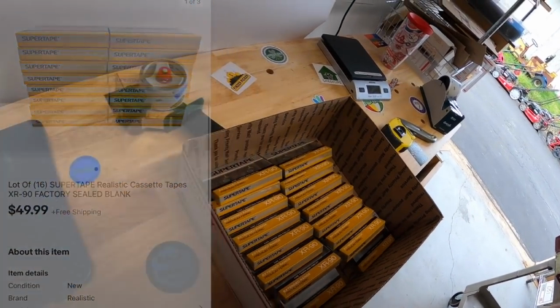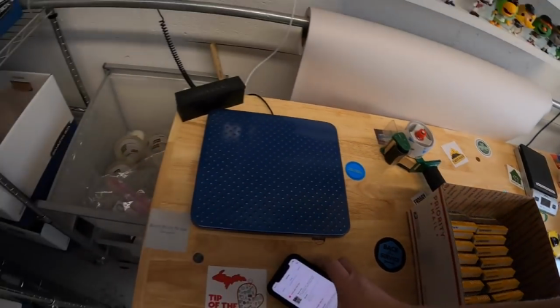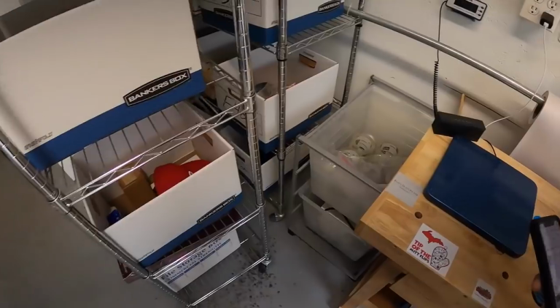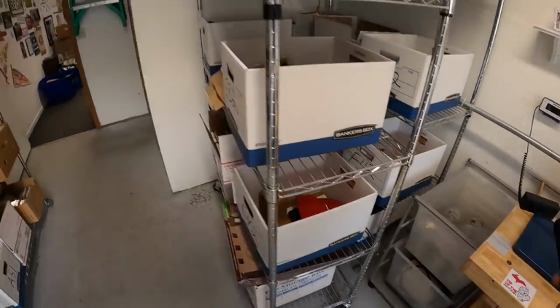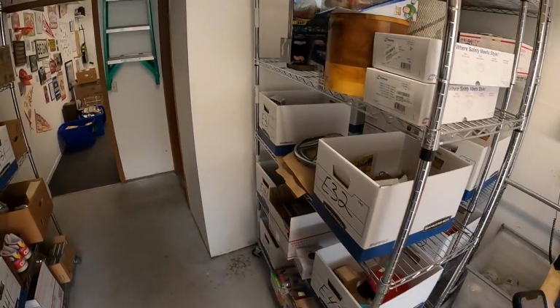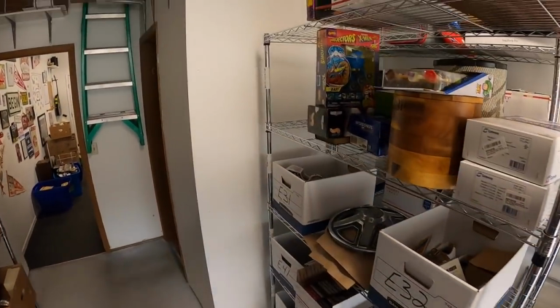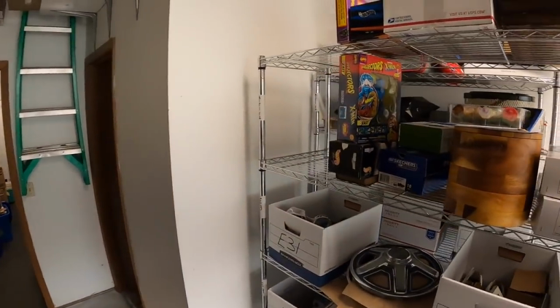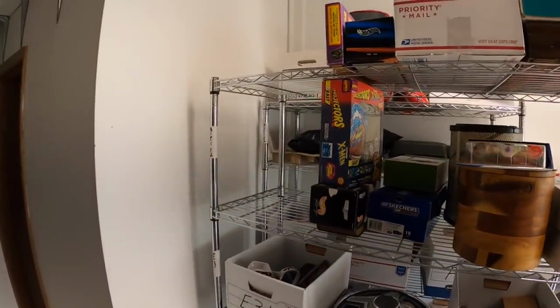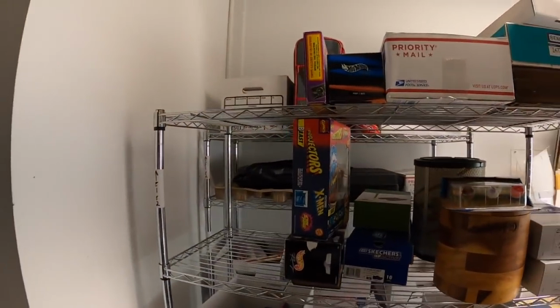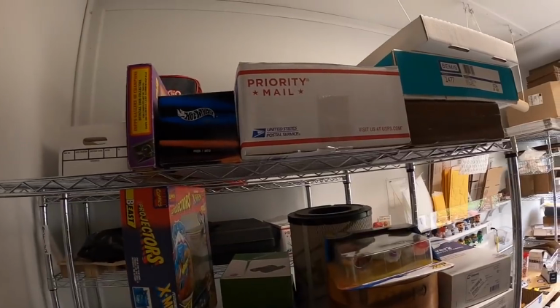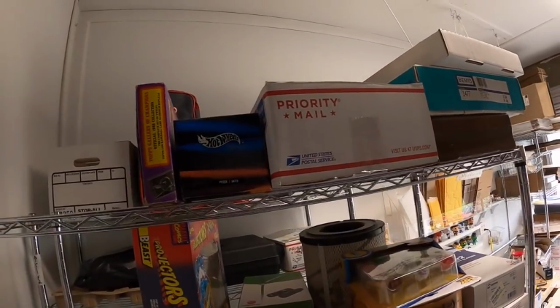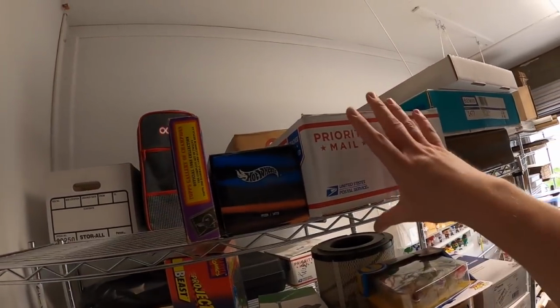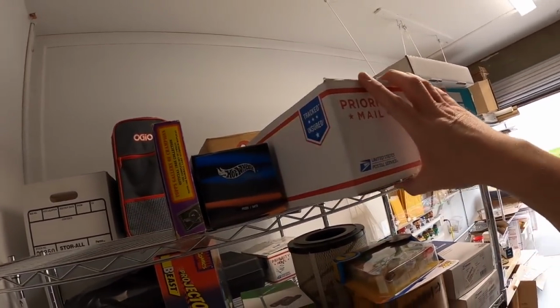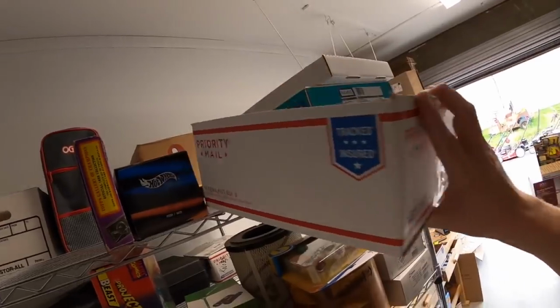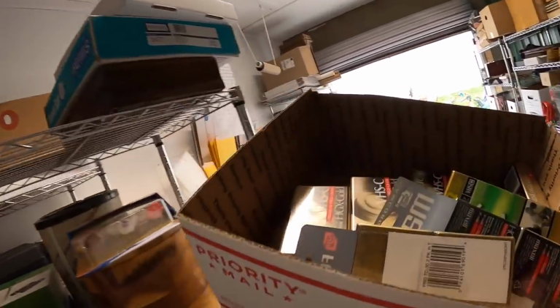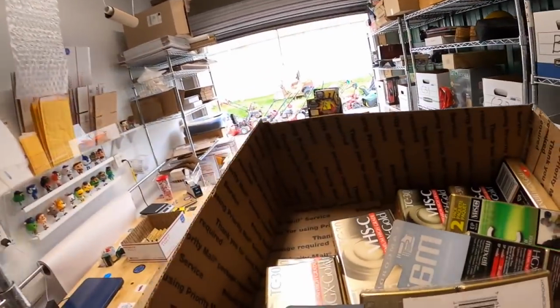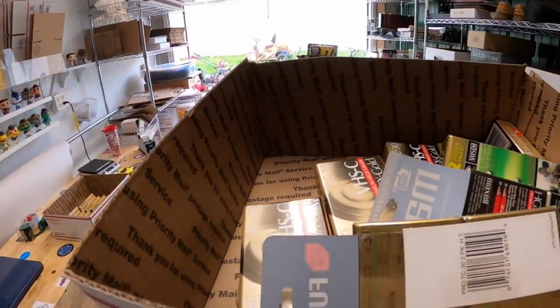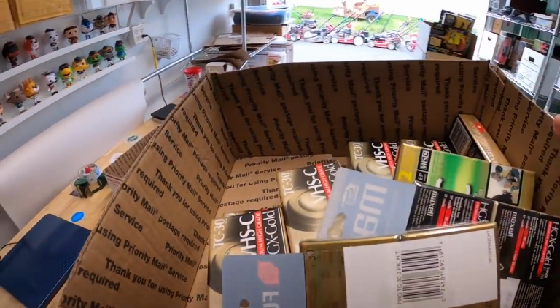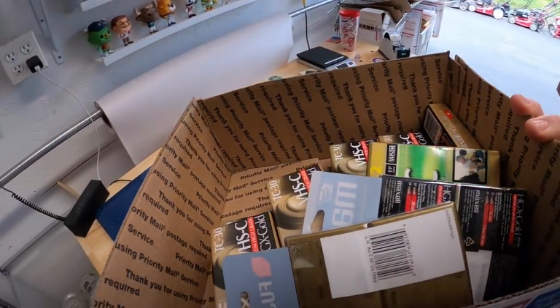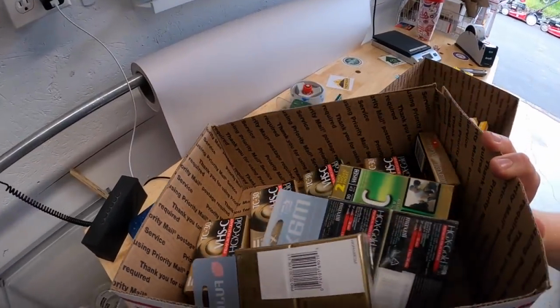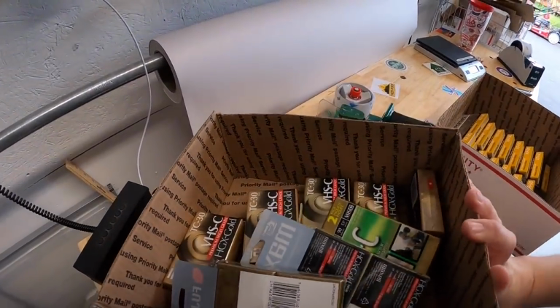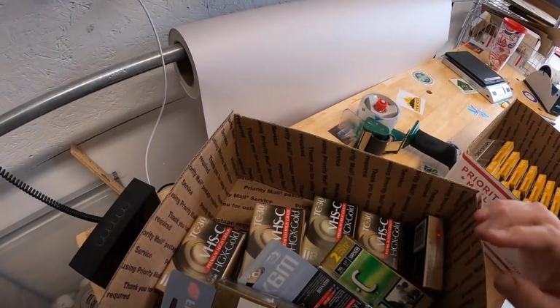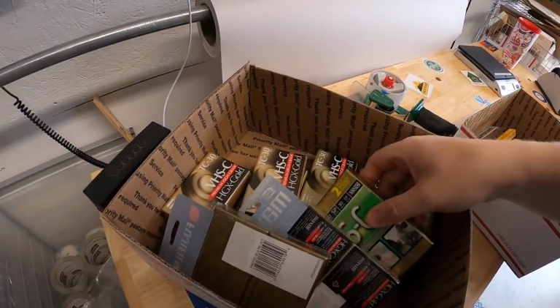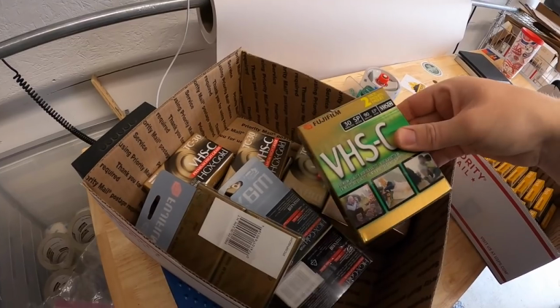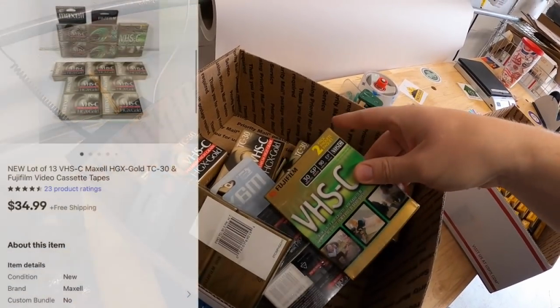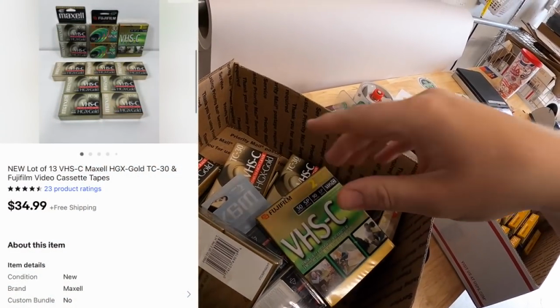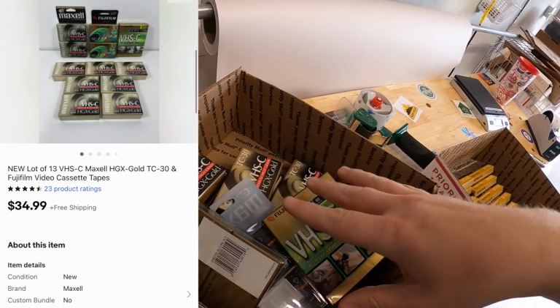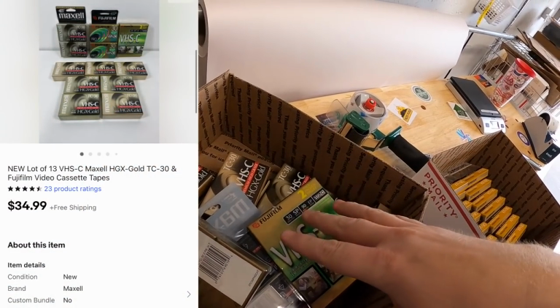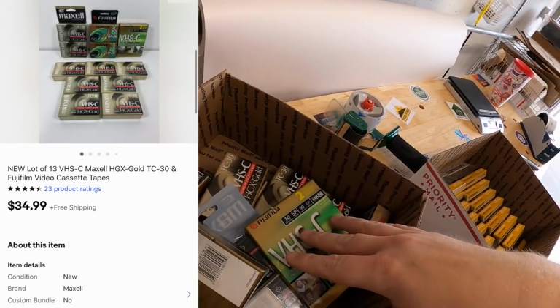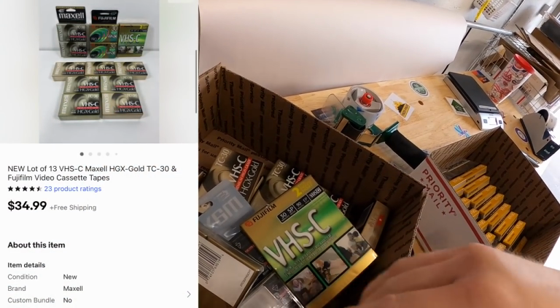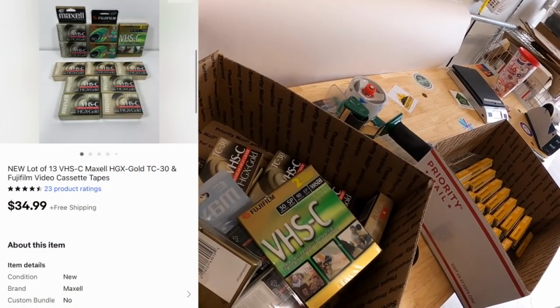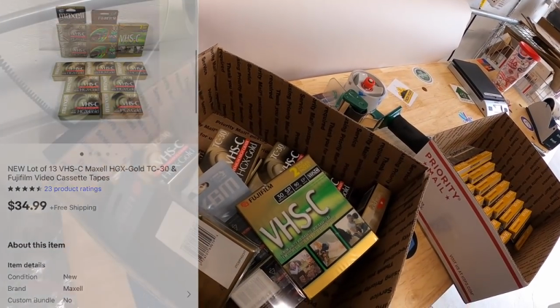Next media item is up on E1 — a box of VHS-C tapes, mostly Maxell with some Fujifilm. That lot sold for $34.99 free shipping.